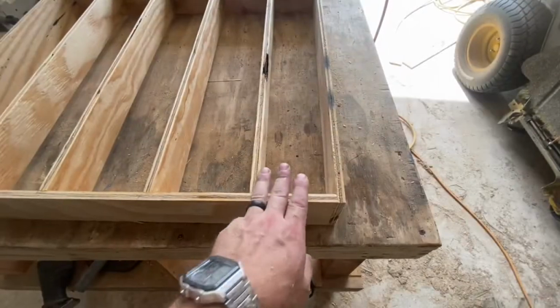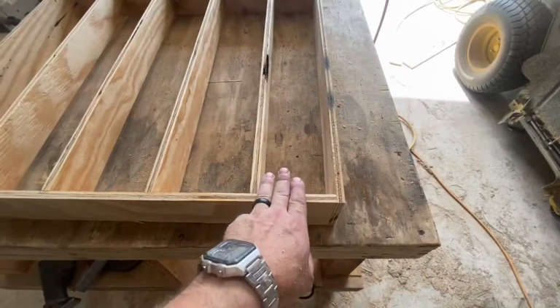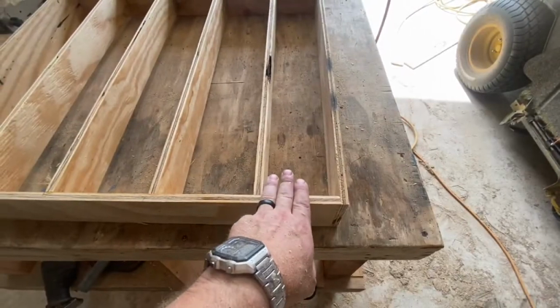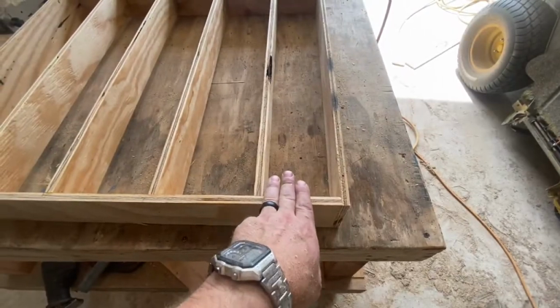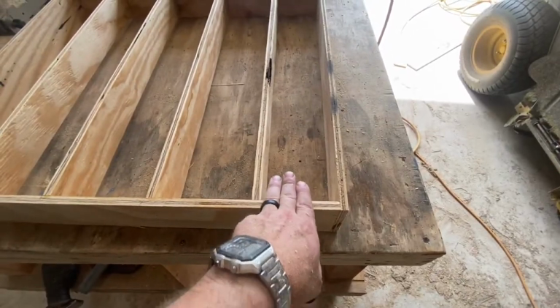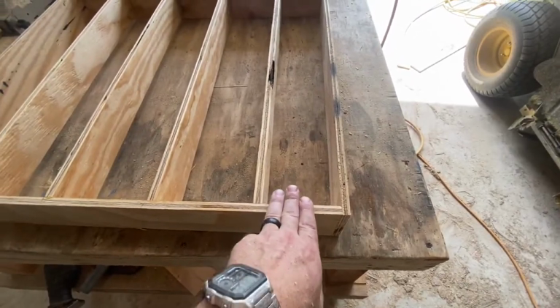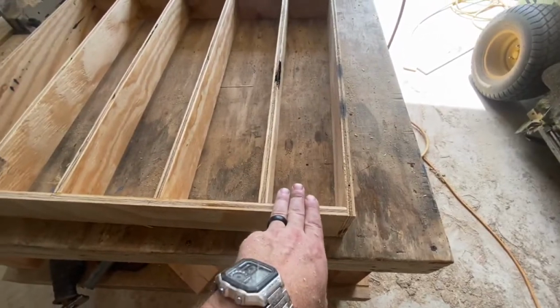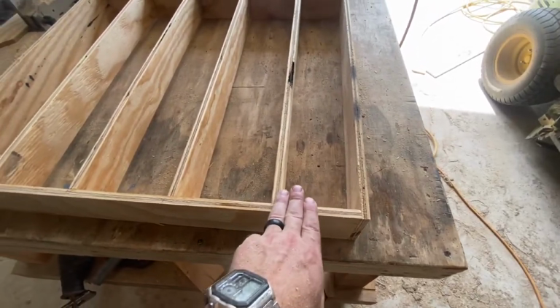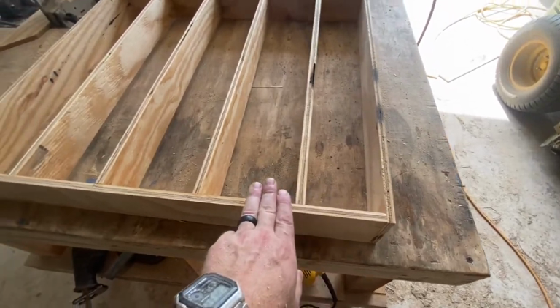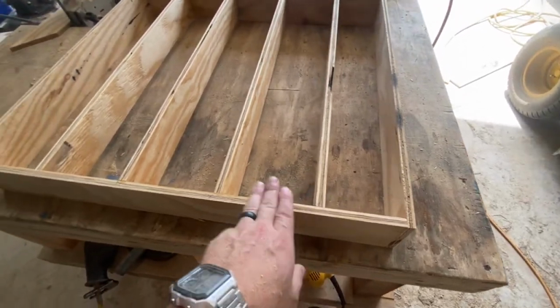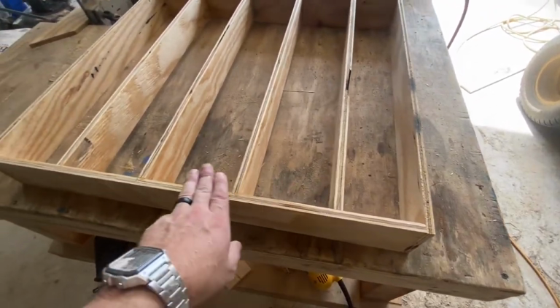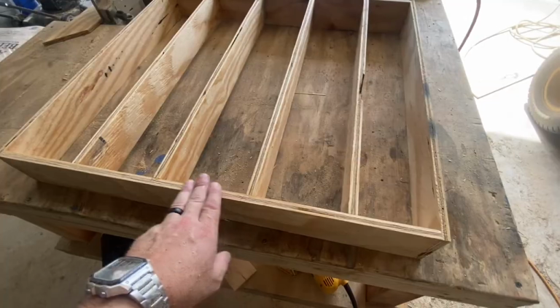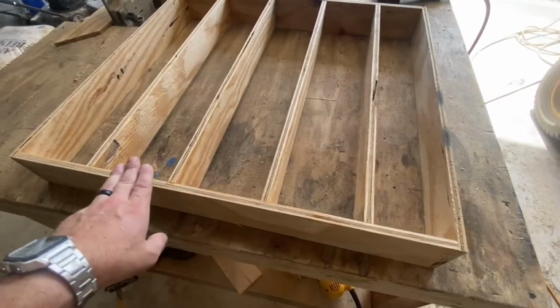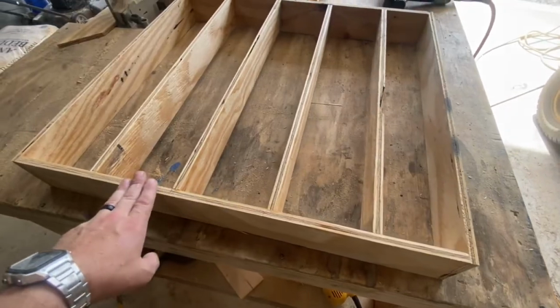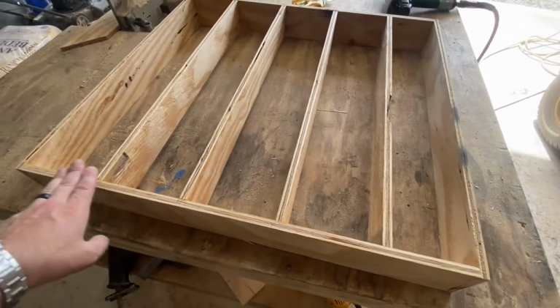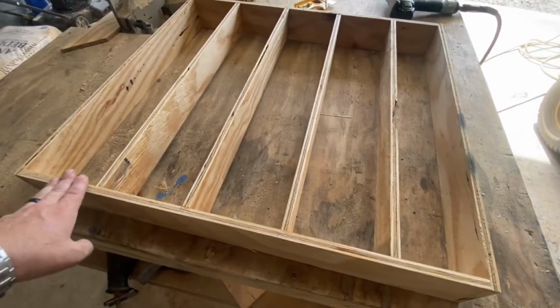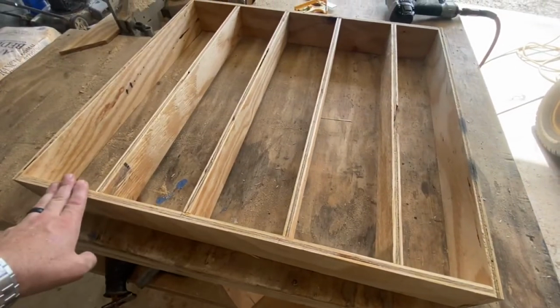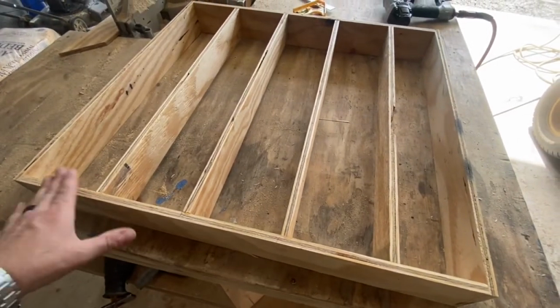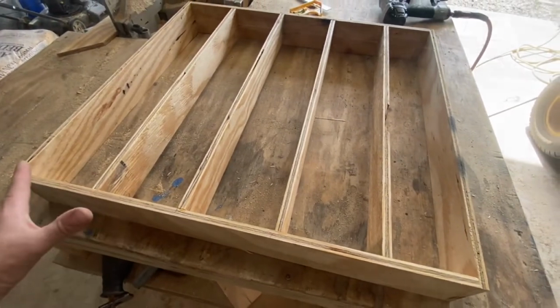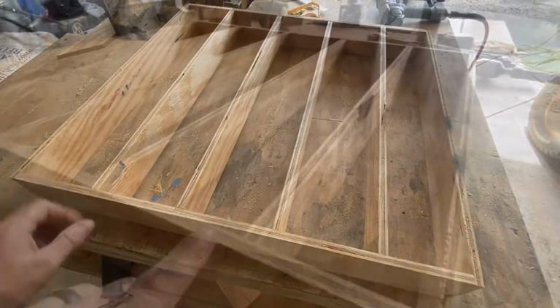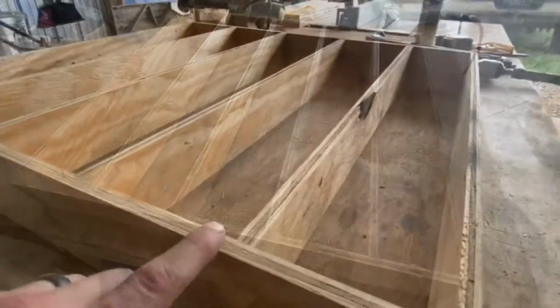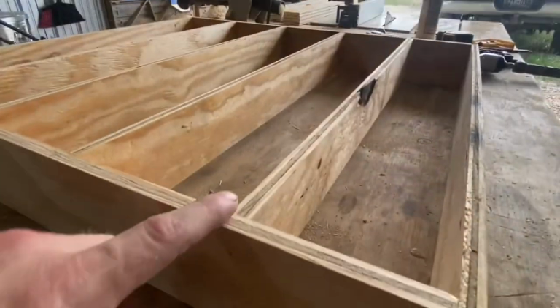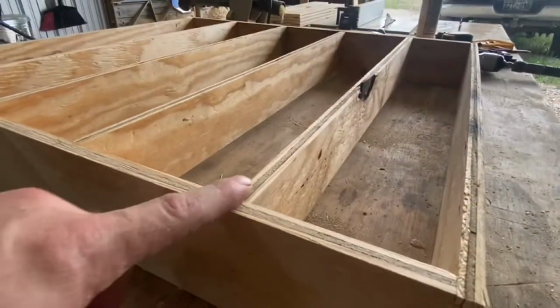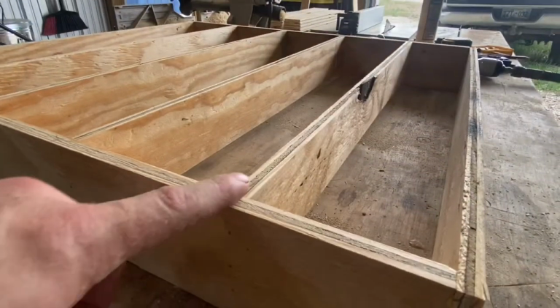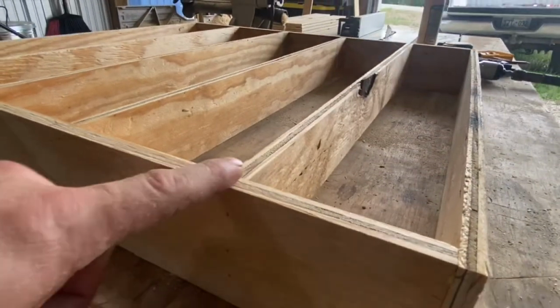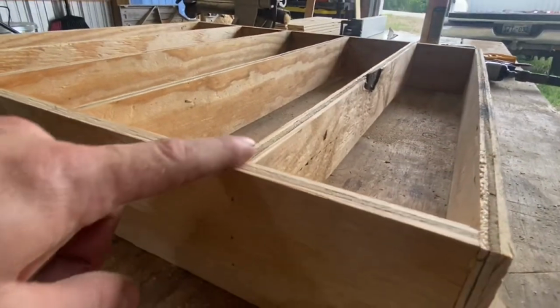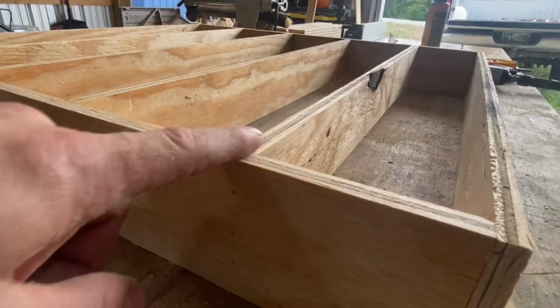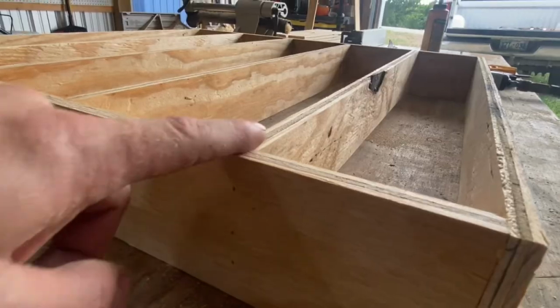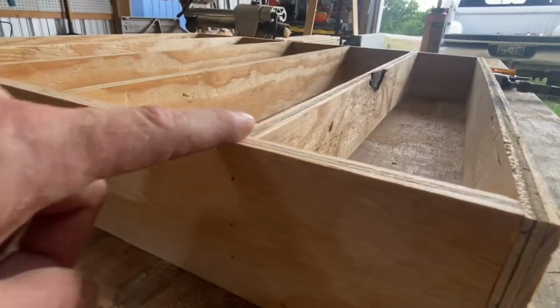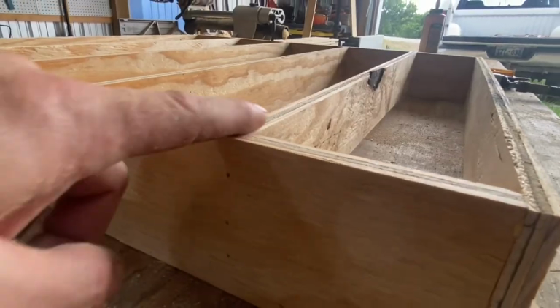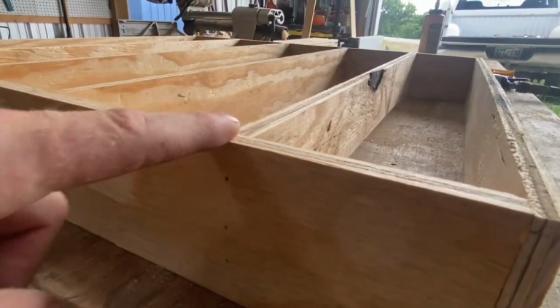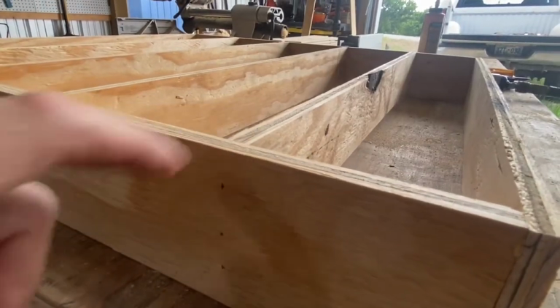Here's the one with the smaller four inch gap — that way I can store those smaller cans. Then the rest of these have normal five inch spacing. Another thing I want to point out is that the top of these are flush with the top of those three and a half inch boards.